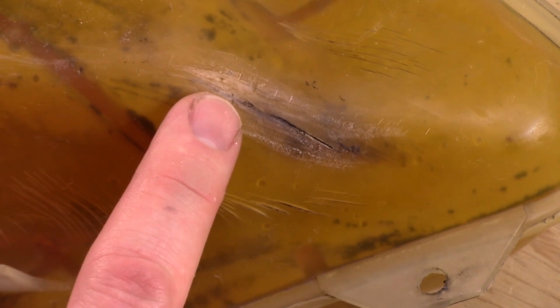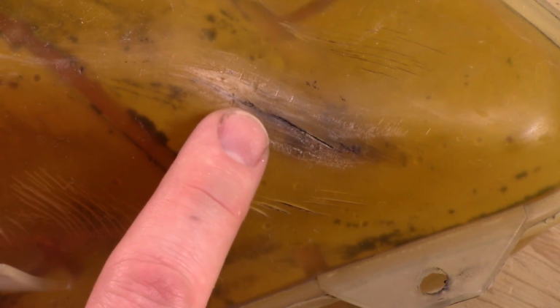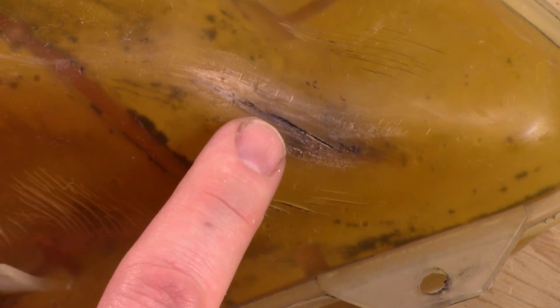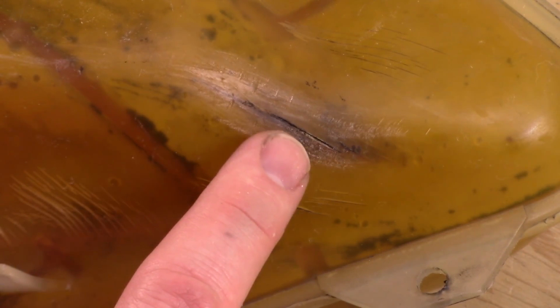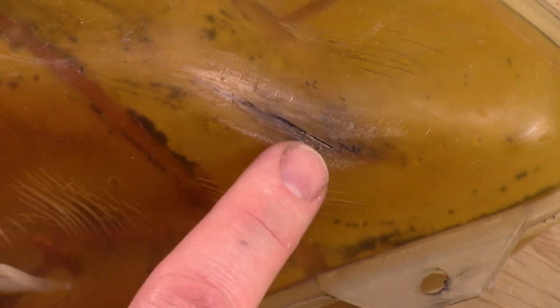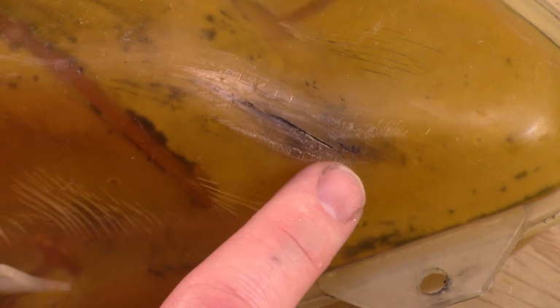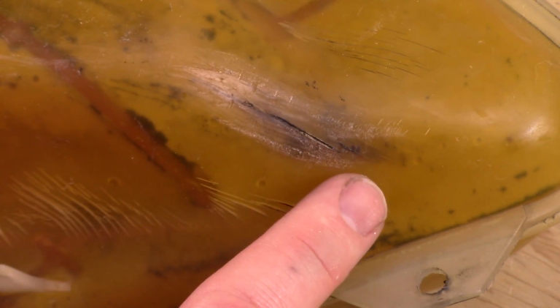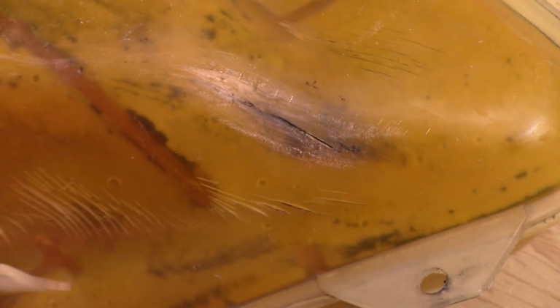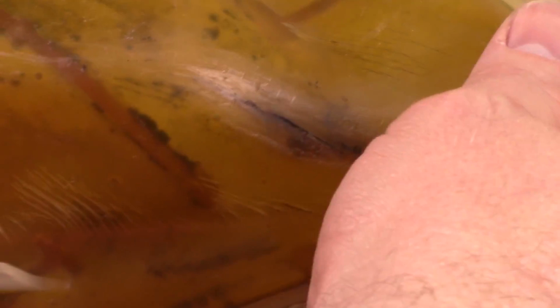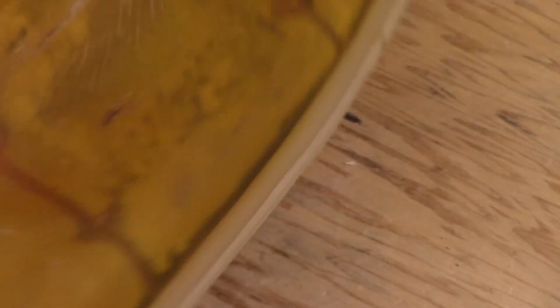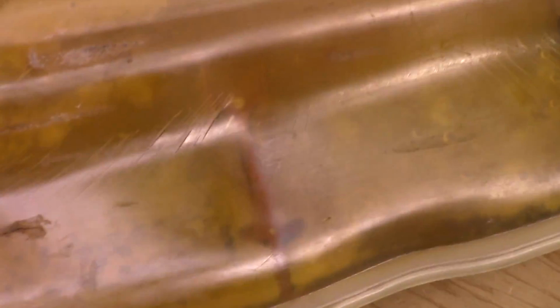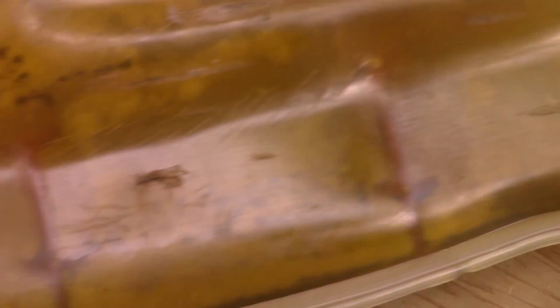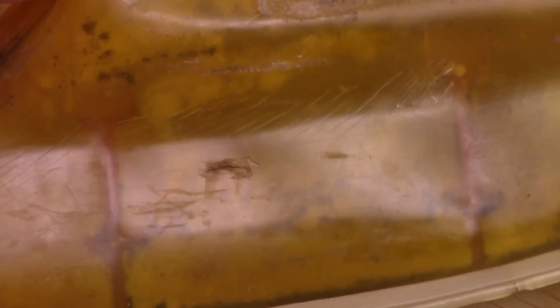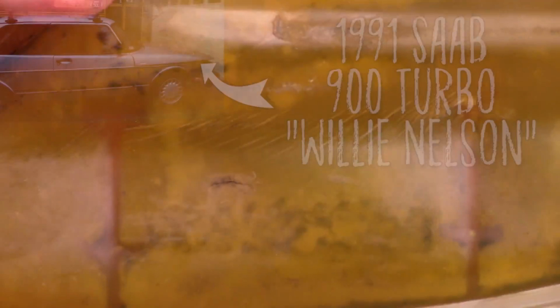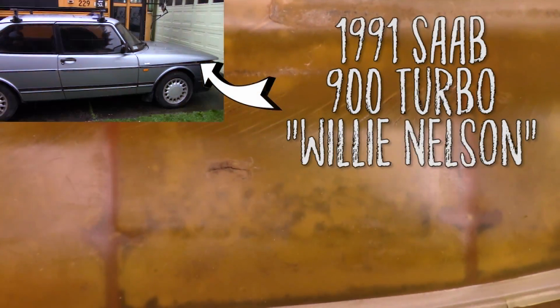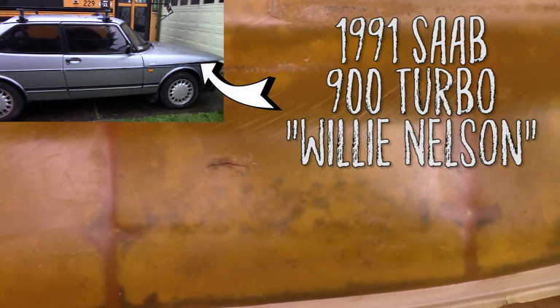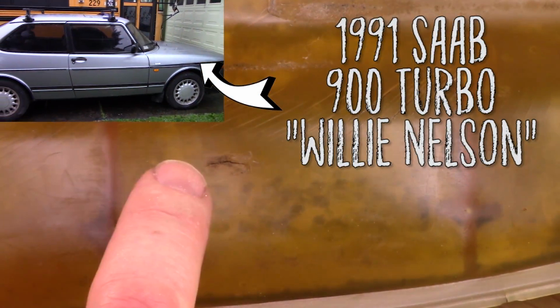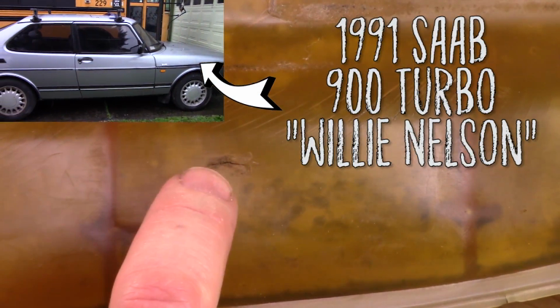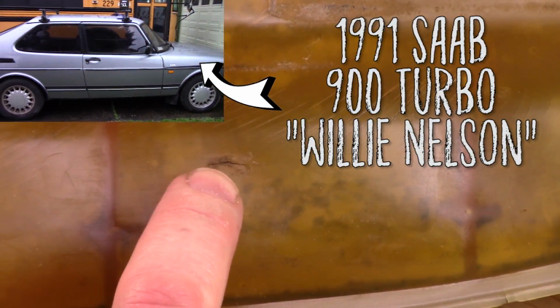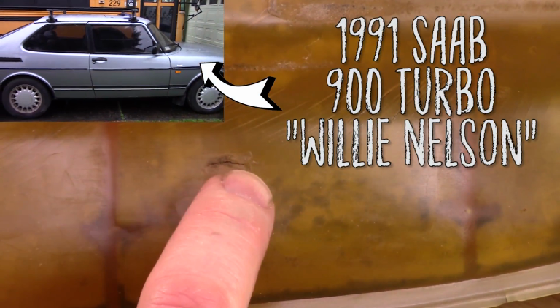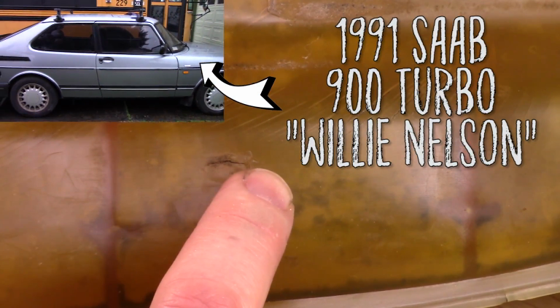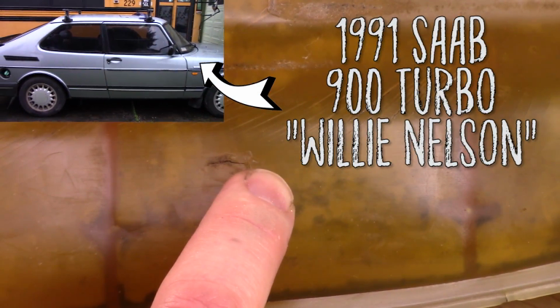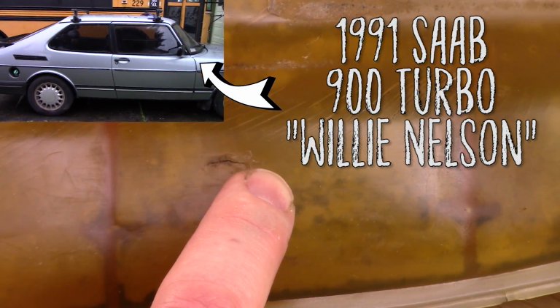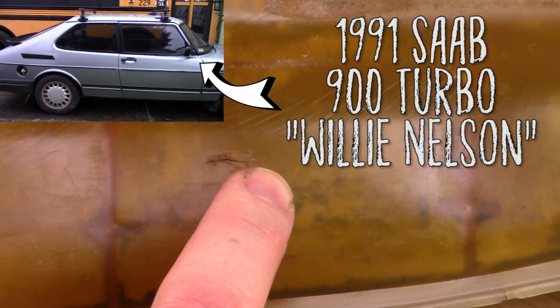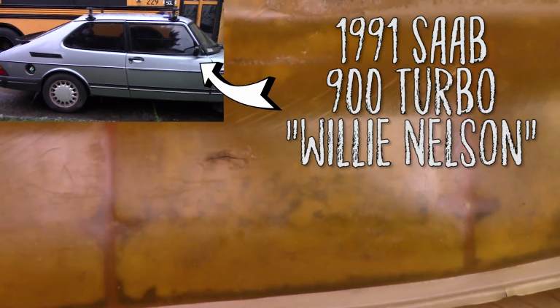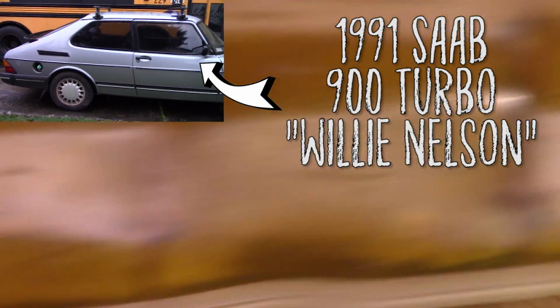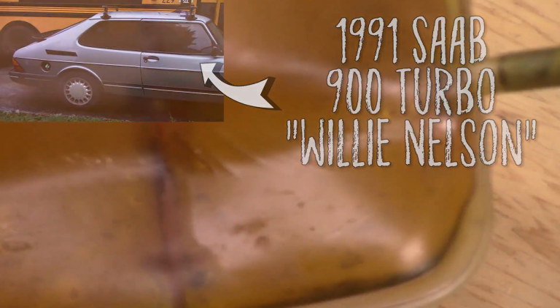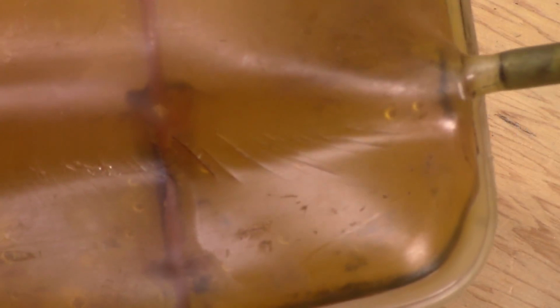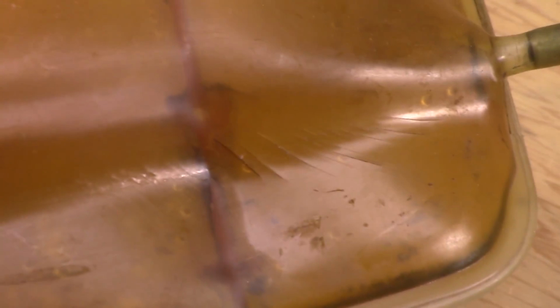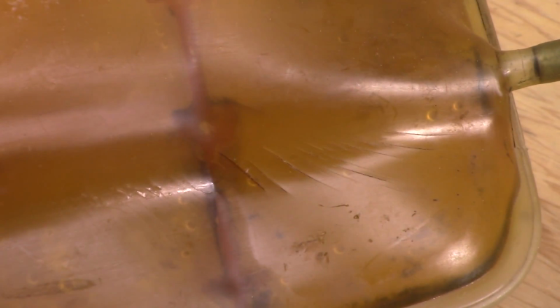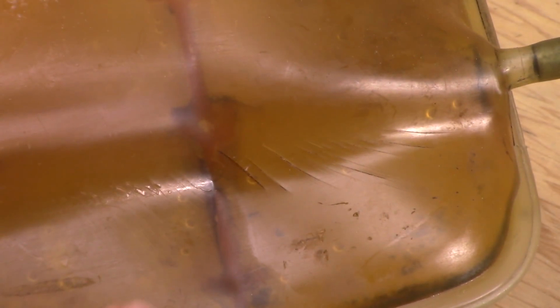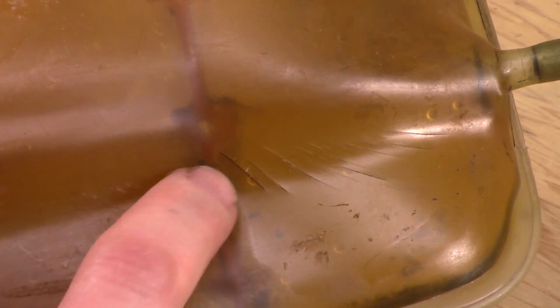Hello everyone and welcome to the Hippie Geeks. This is what a cracked coolant reservoir from a 1991 Saab 900 Turbo looks like — not just a little cracked like I was hoping, but really cracked.